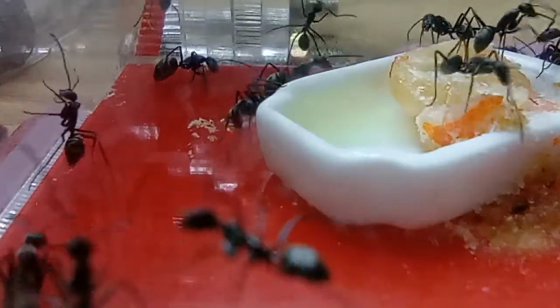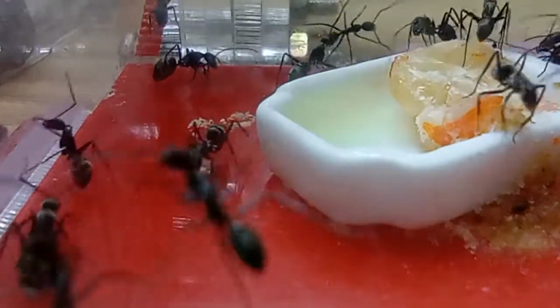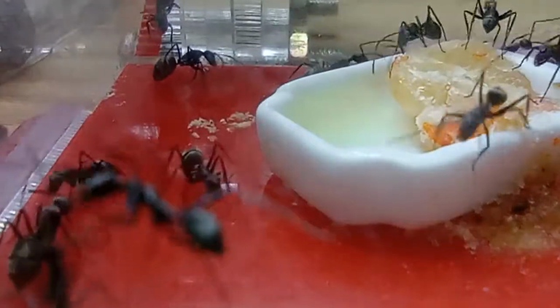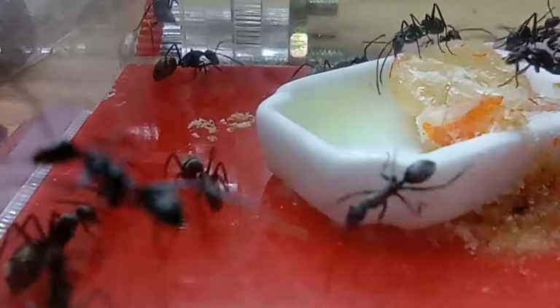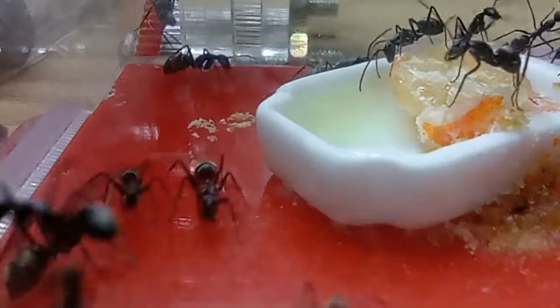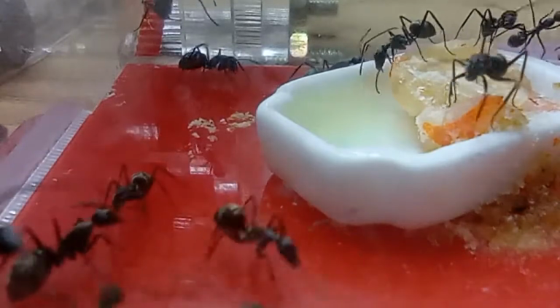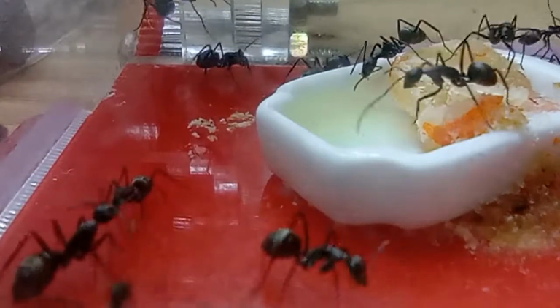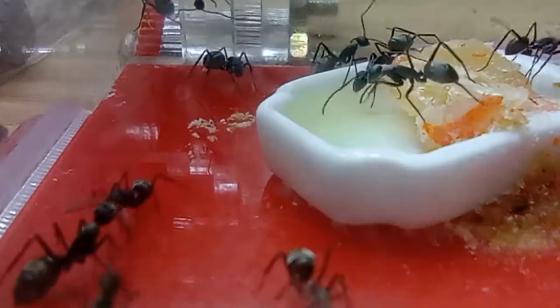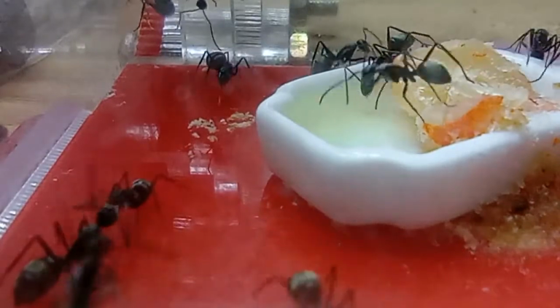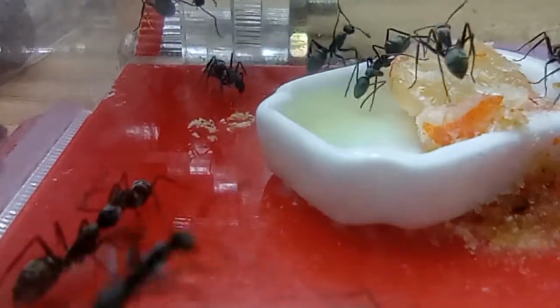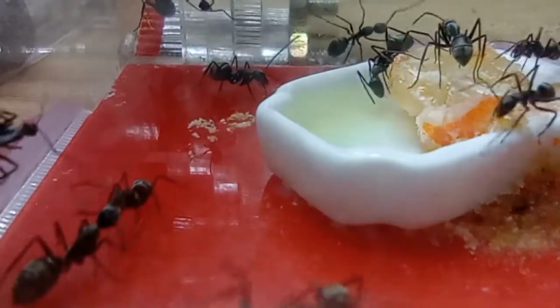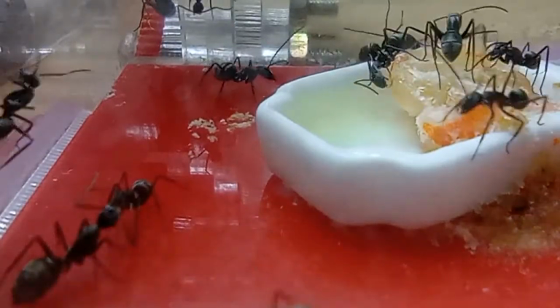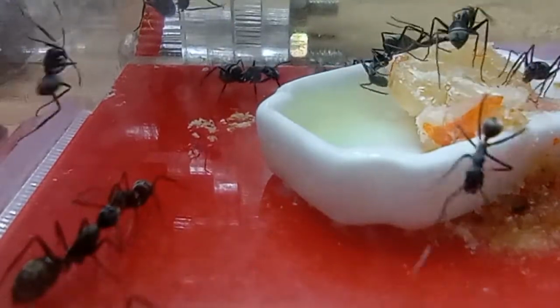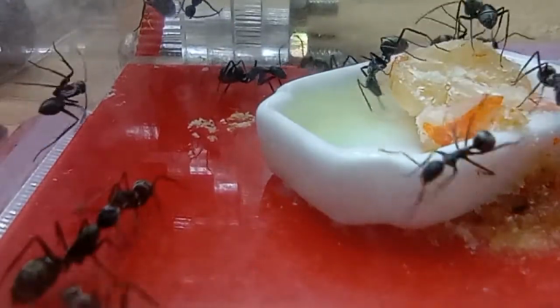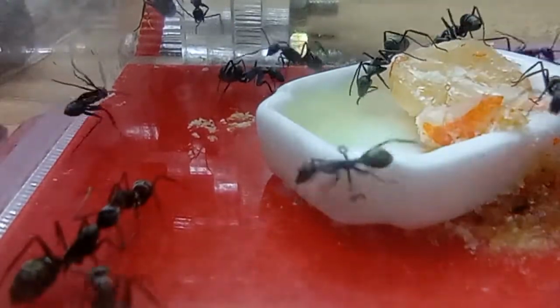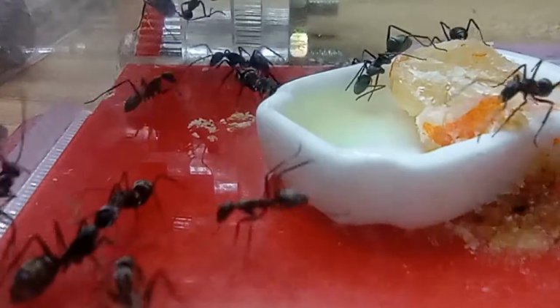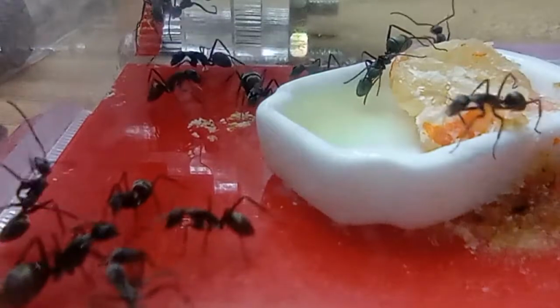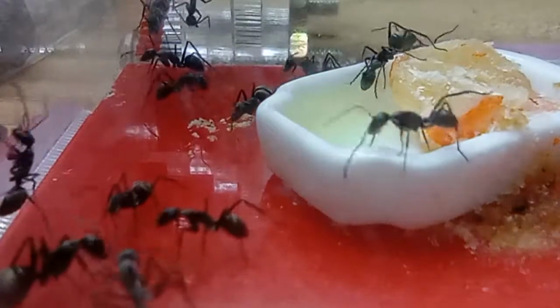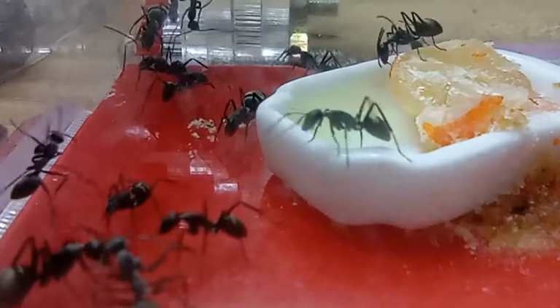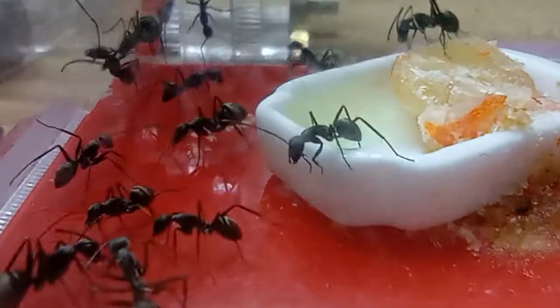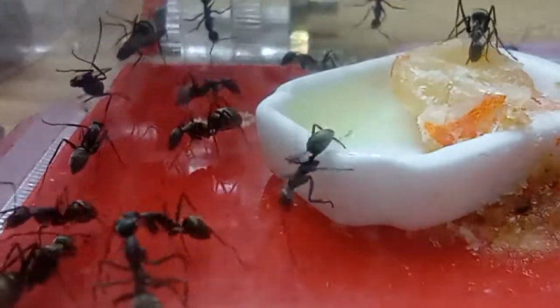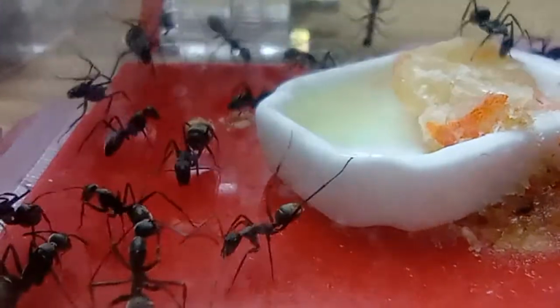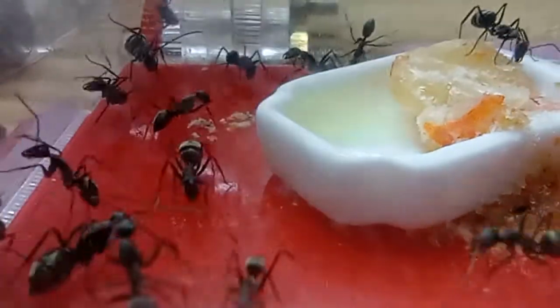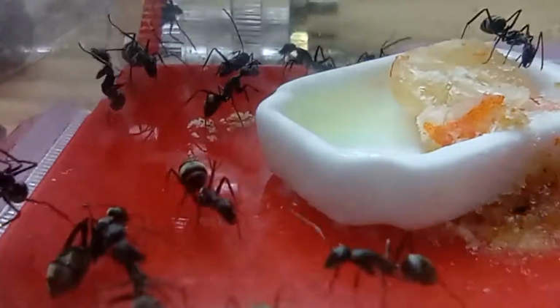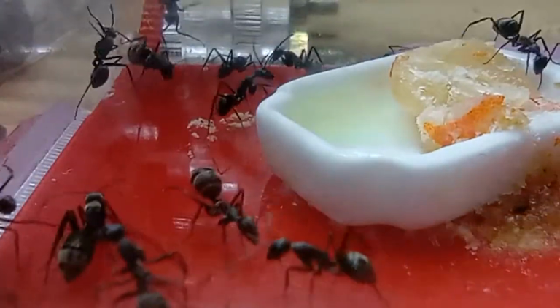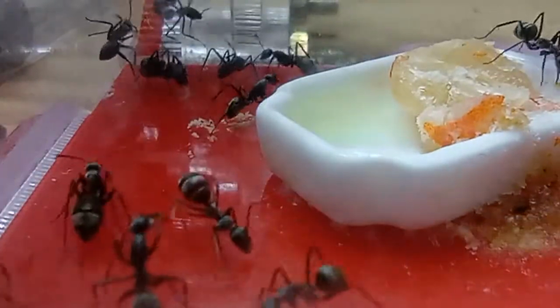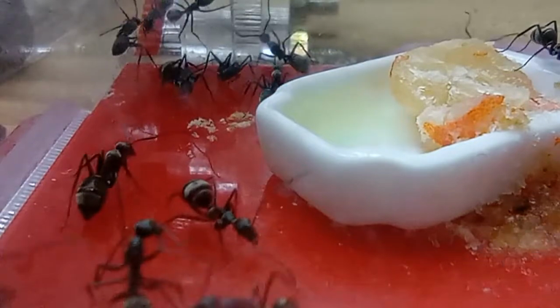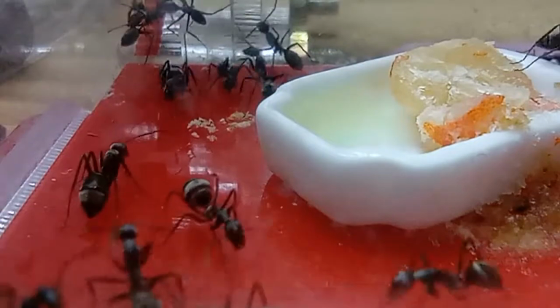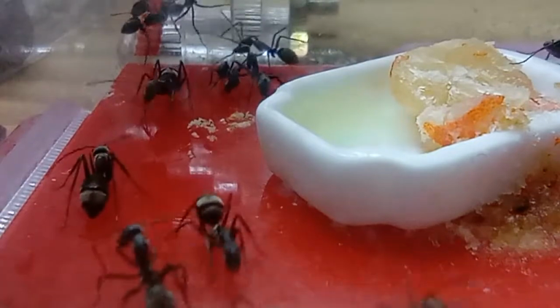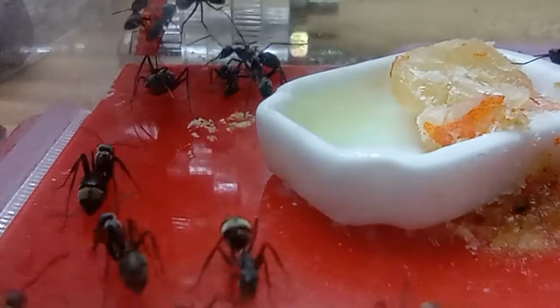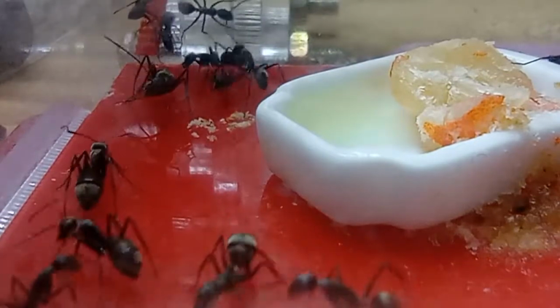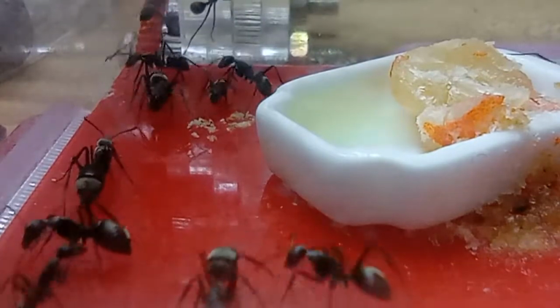These types of ants are one of the carpenter ant species, and they only have one queen, but they can tolerate more queens. After a while, the later workers will eventually kill the weaker ones.